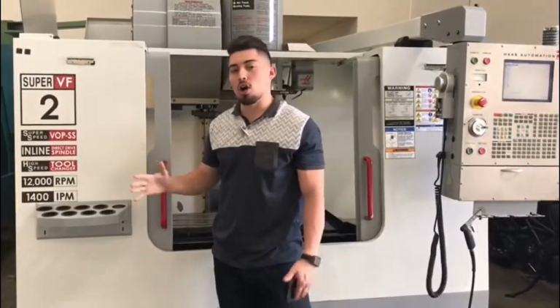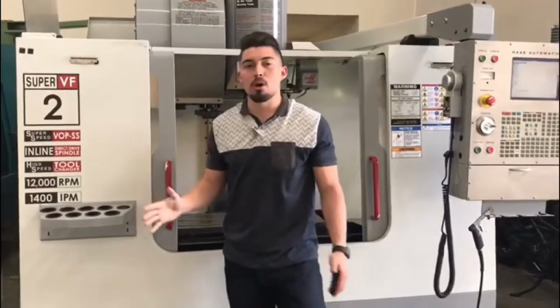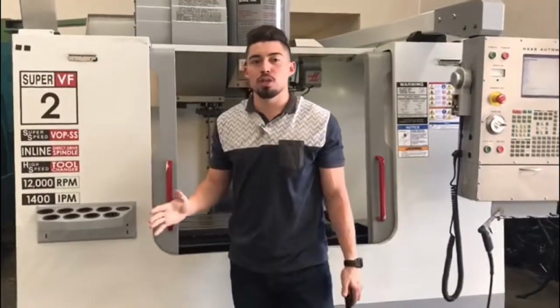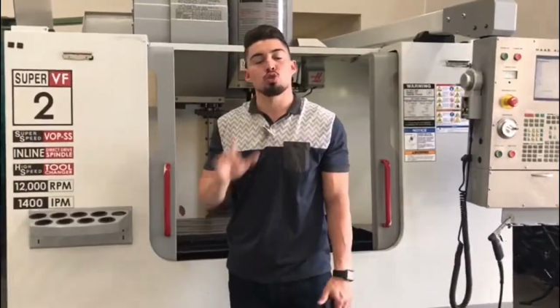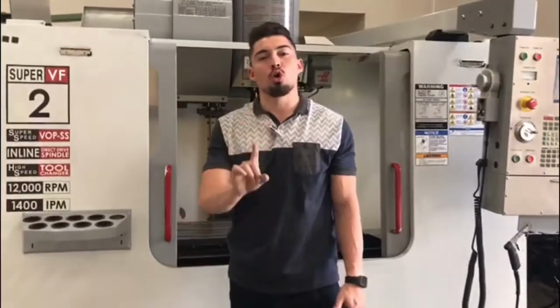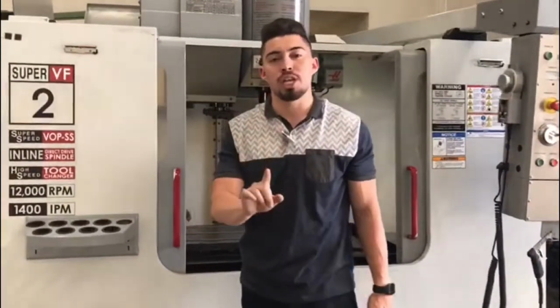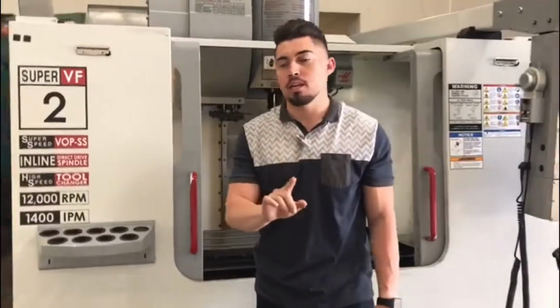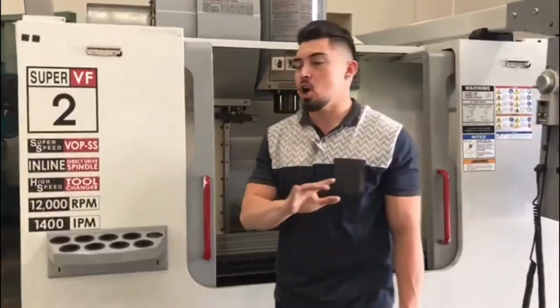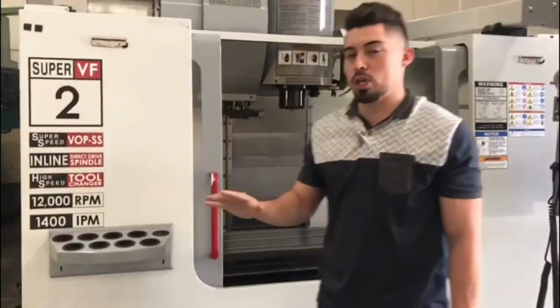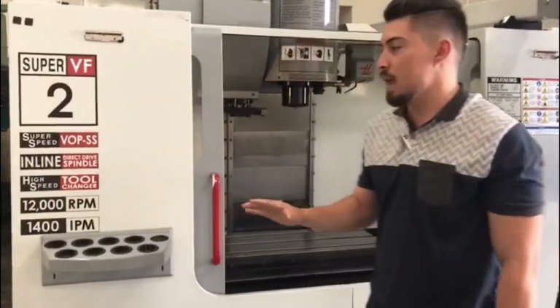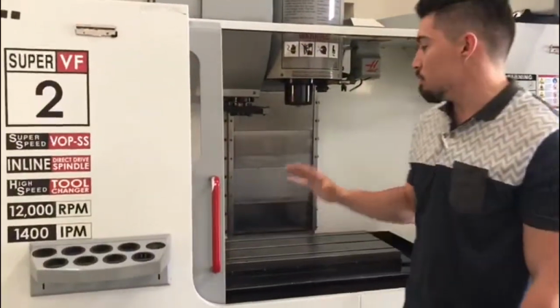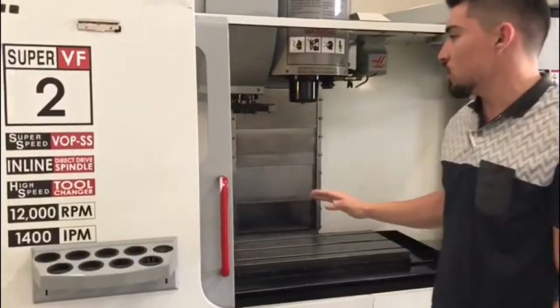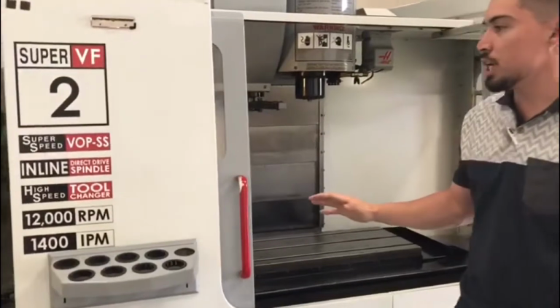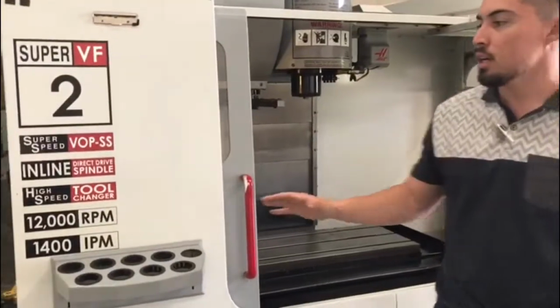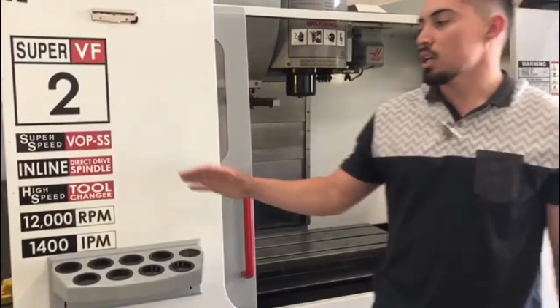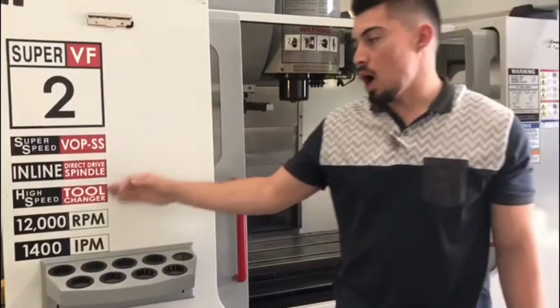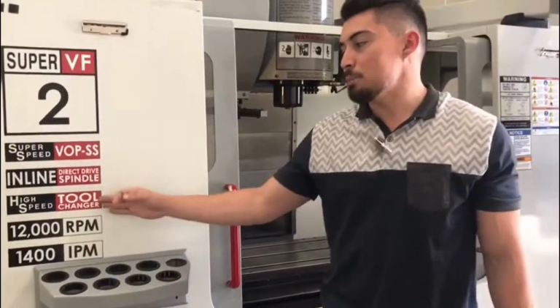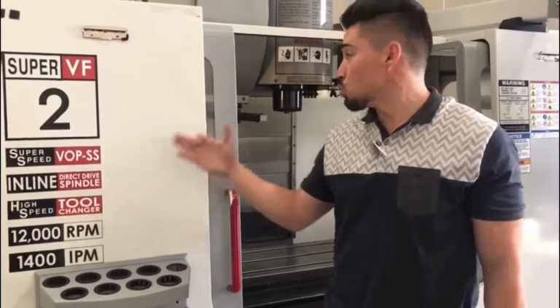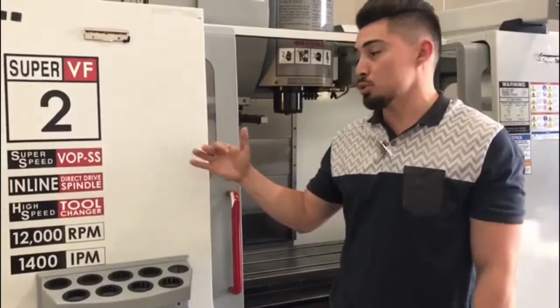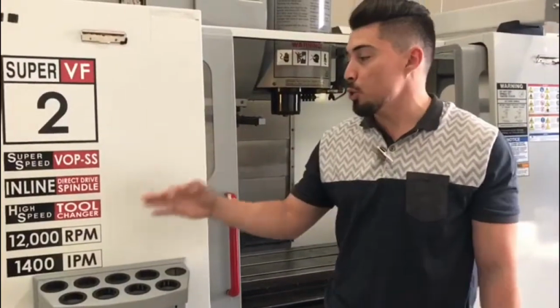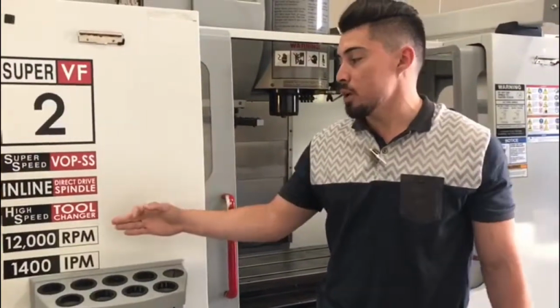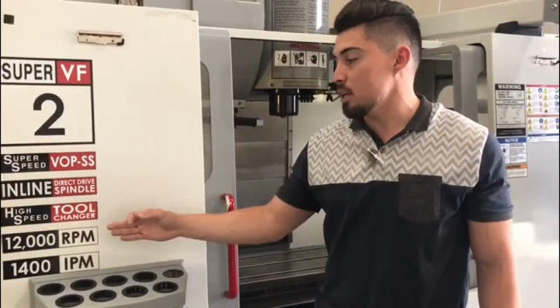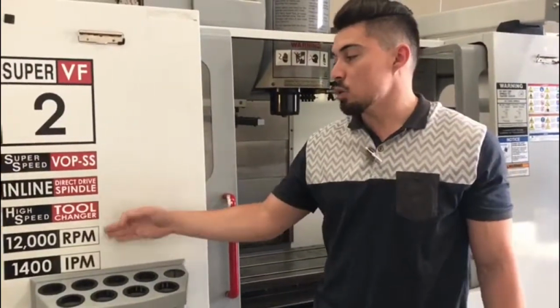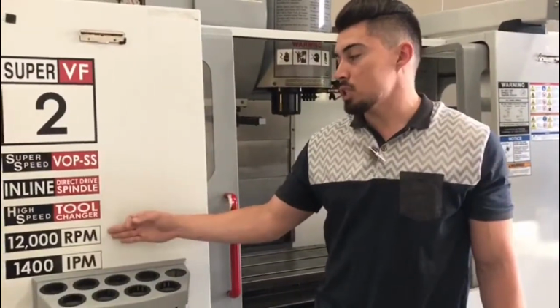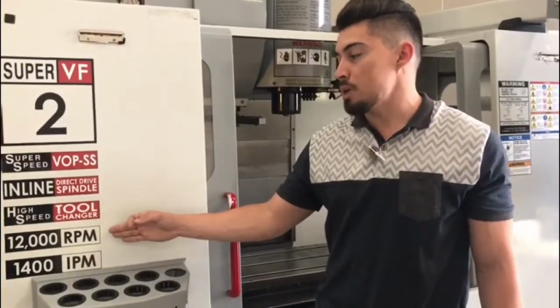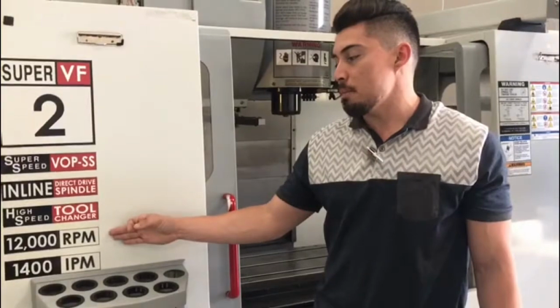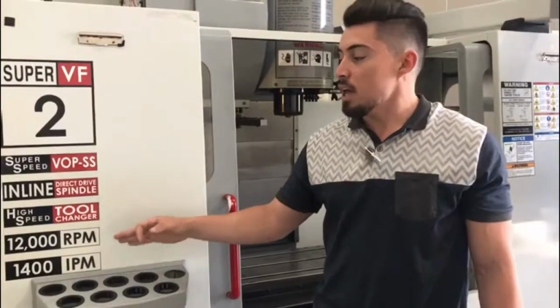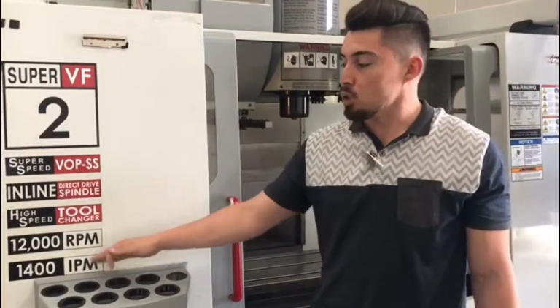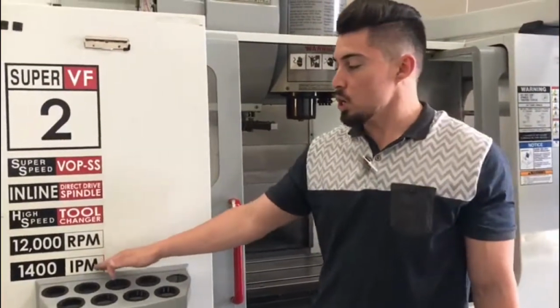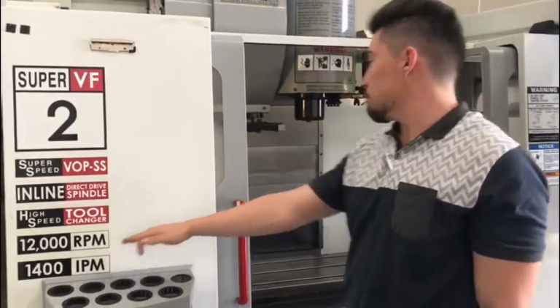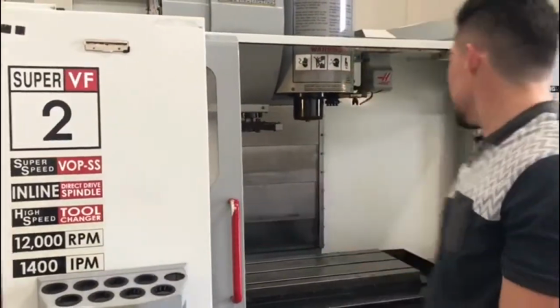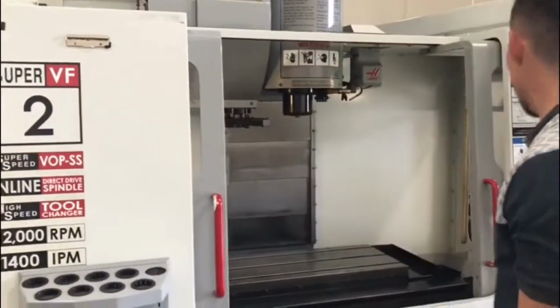Got all the bells and whistles — one owner machine, all original paint, very clean machine. High speed tool changer which we'll show you in a minute, 12,000 RPM and a 1,400 inch per minute speed rate.